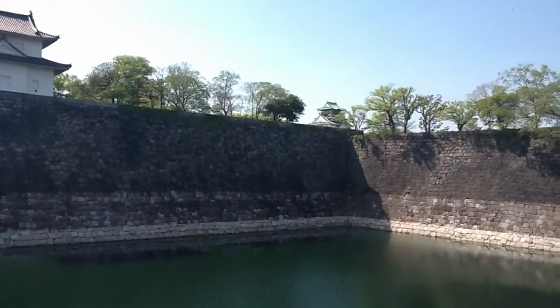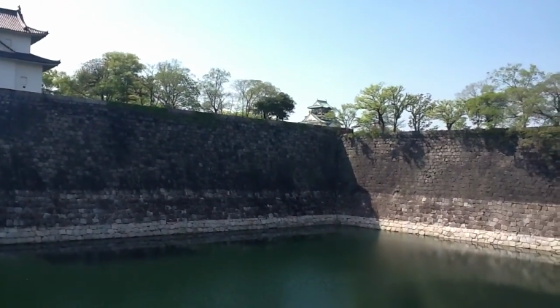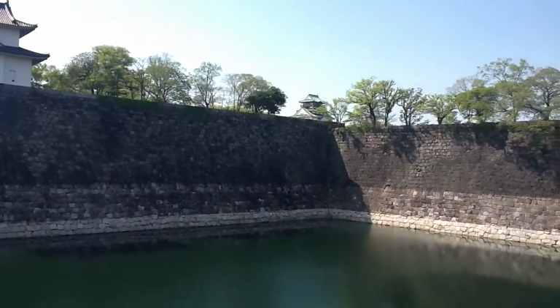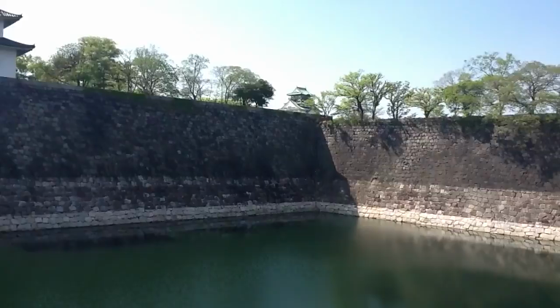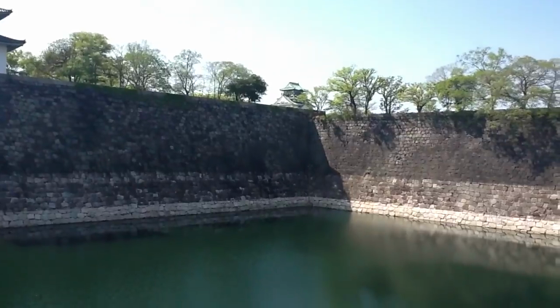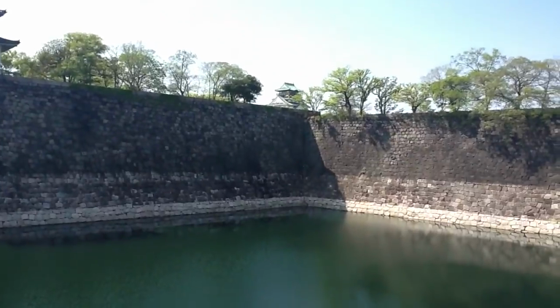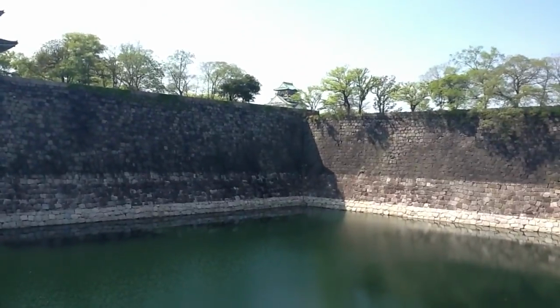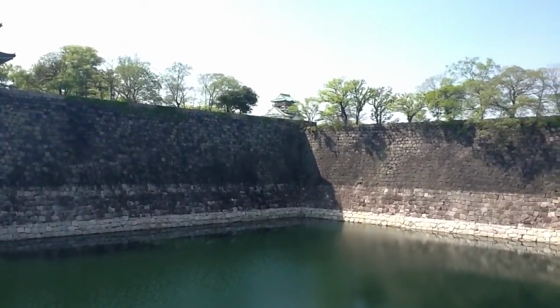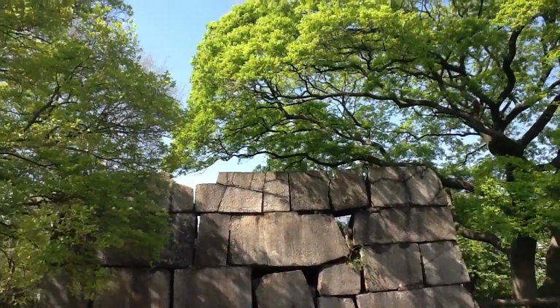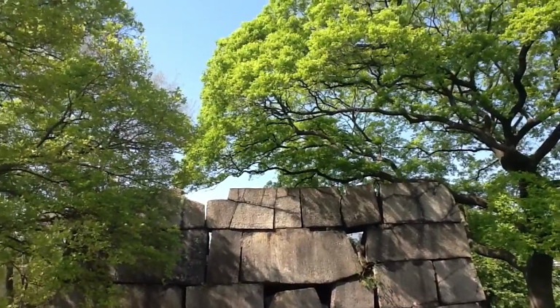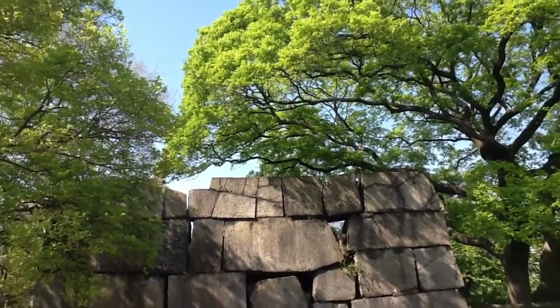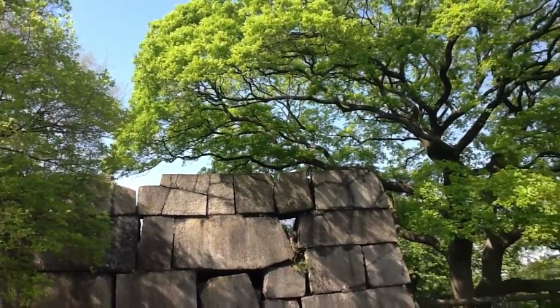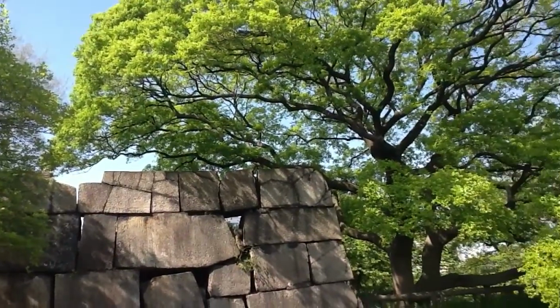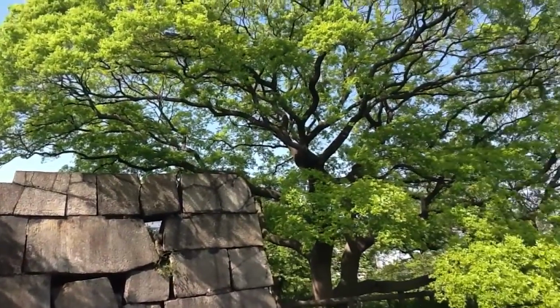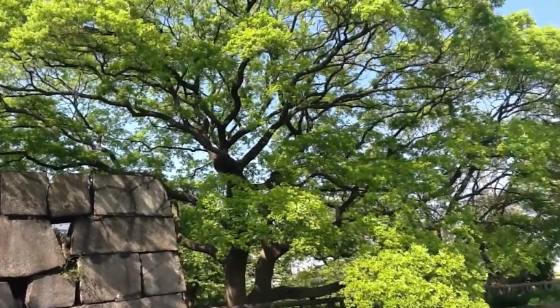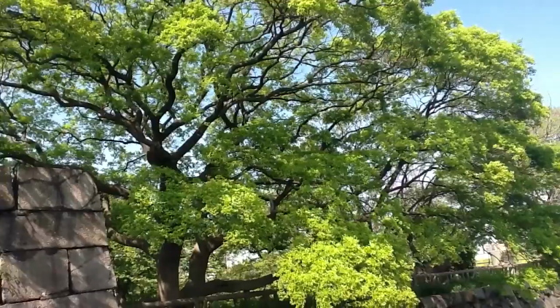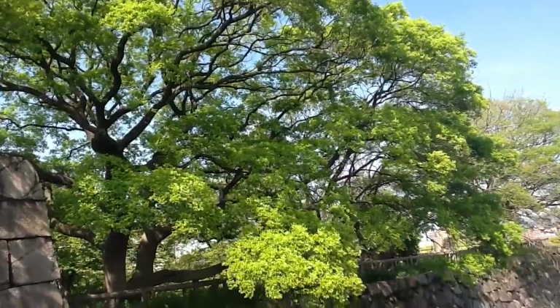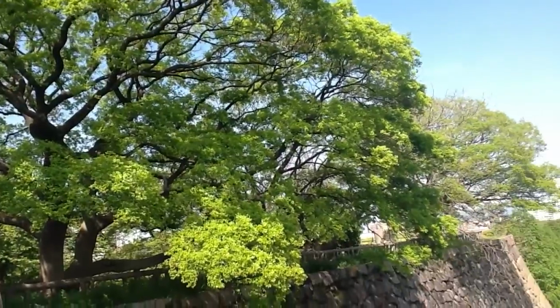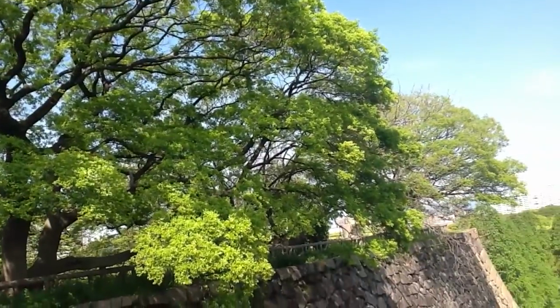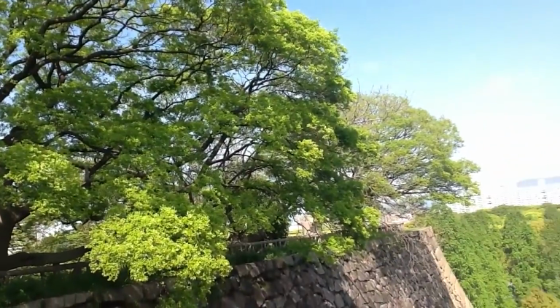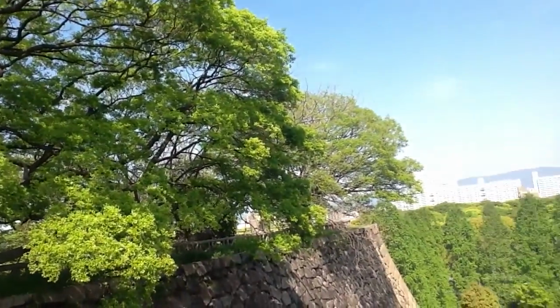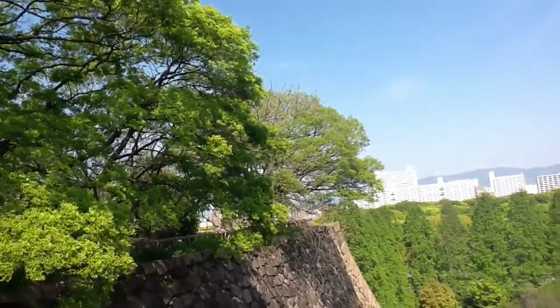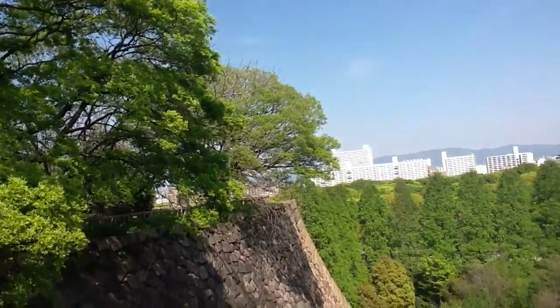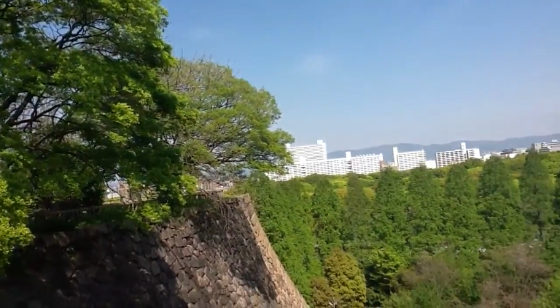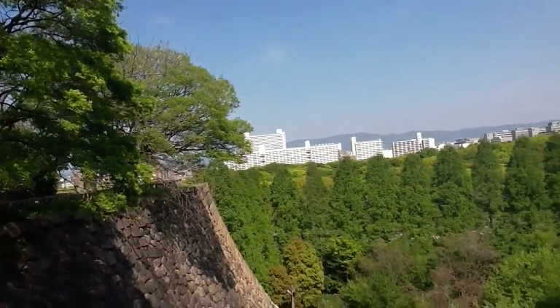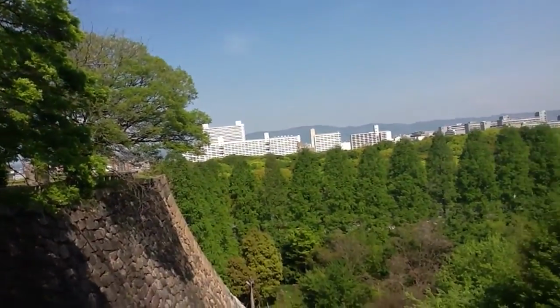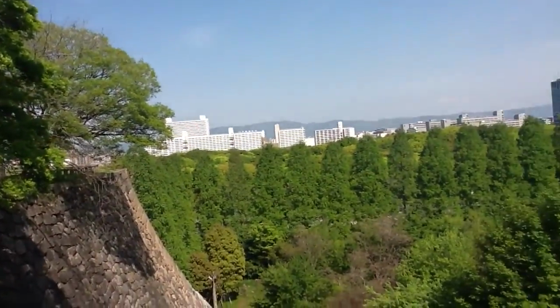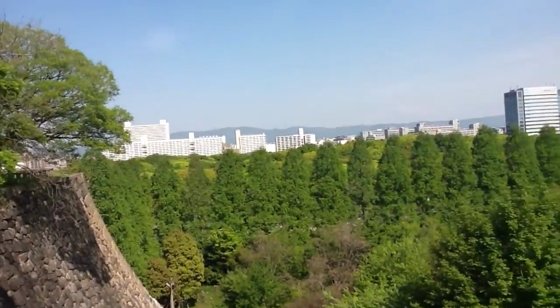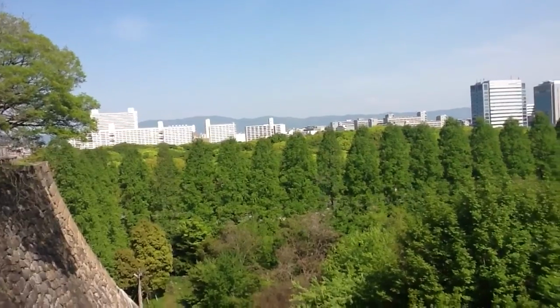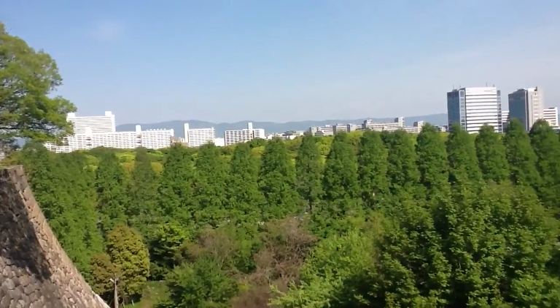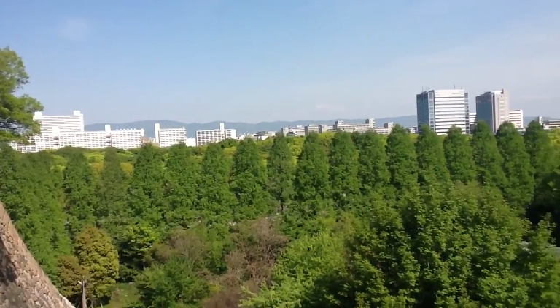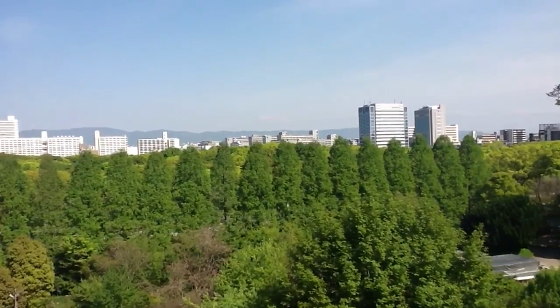We're not going up there this time. There's not much nature in the city of Osaka, but right in the middle of the city there's this huge park — the Osaka Castle Park.